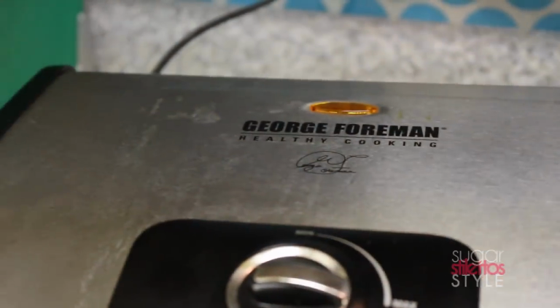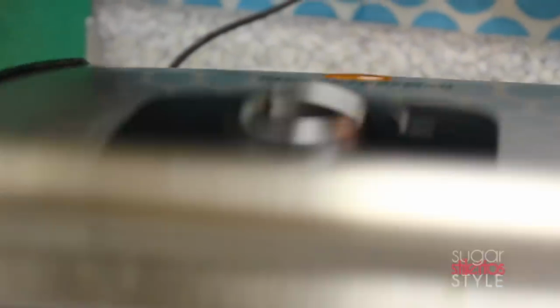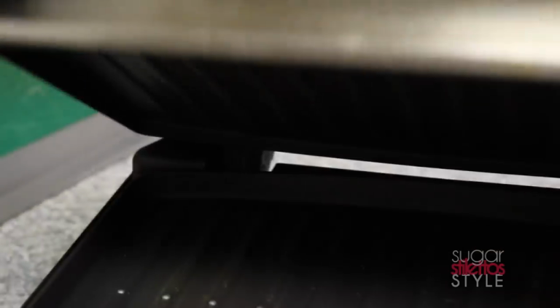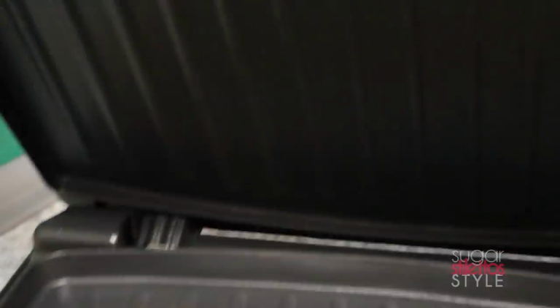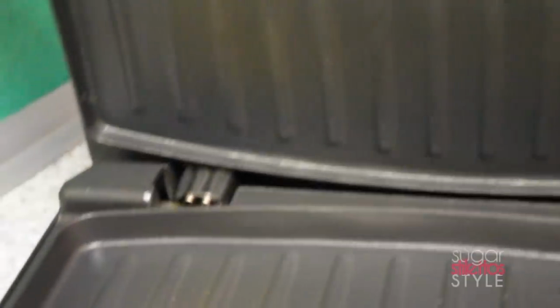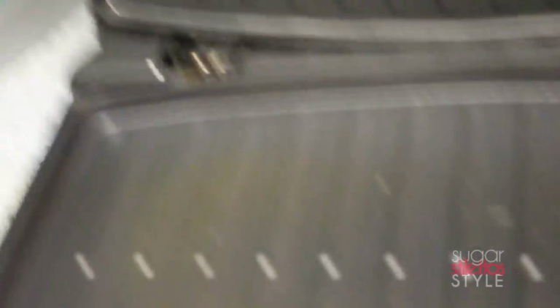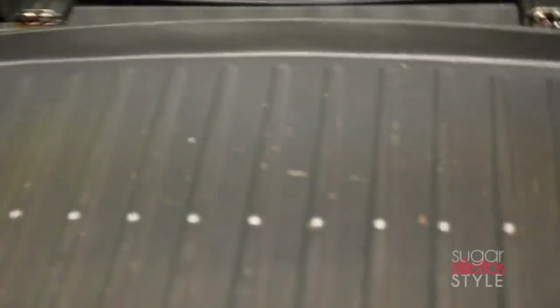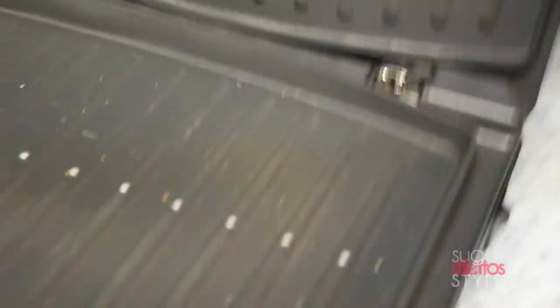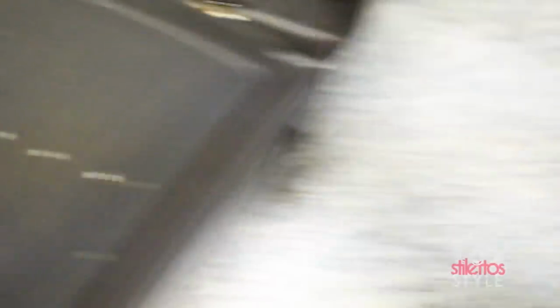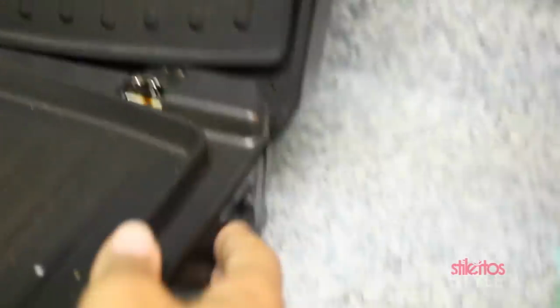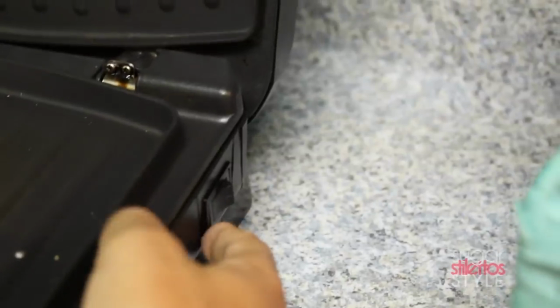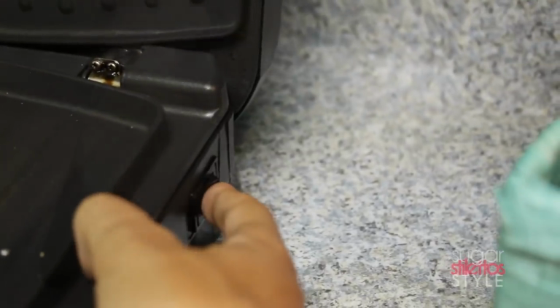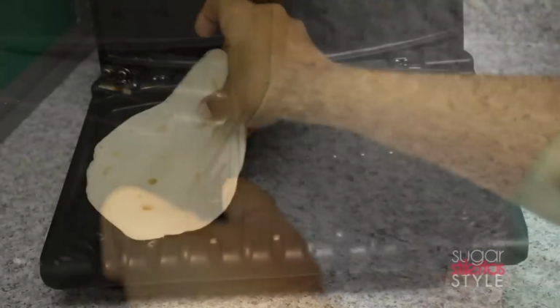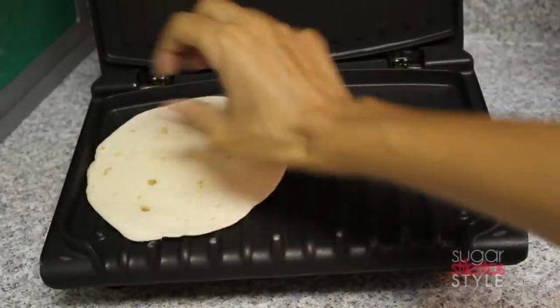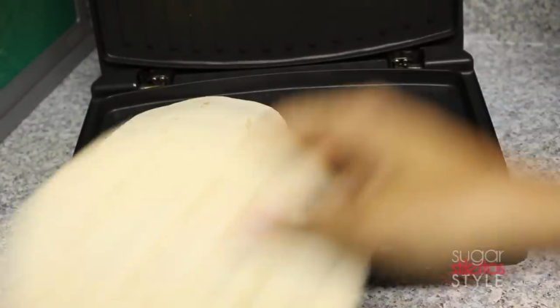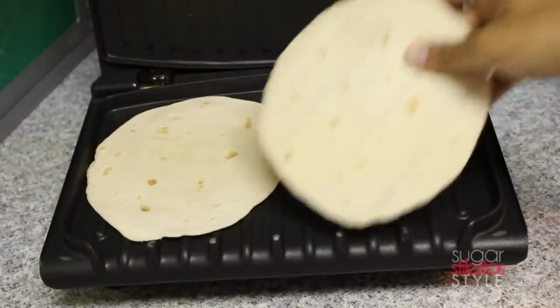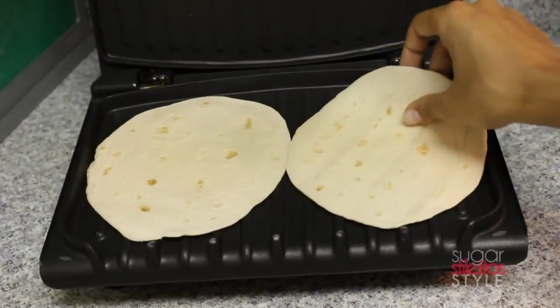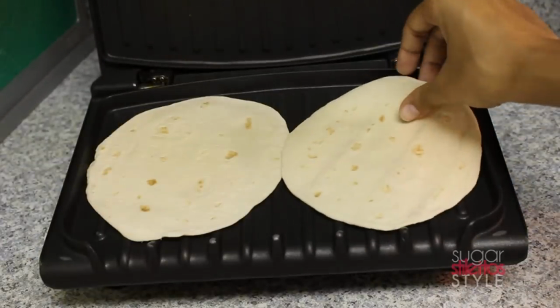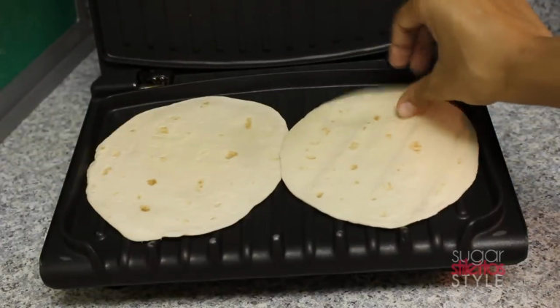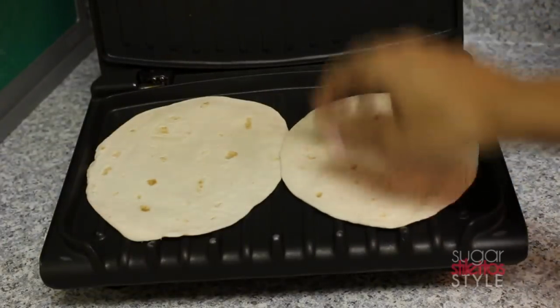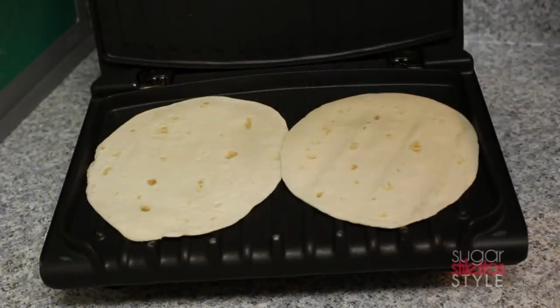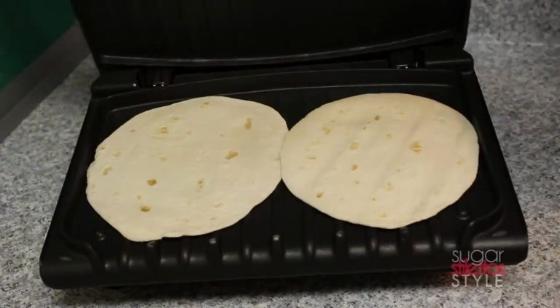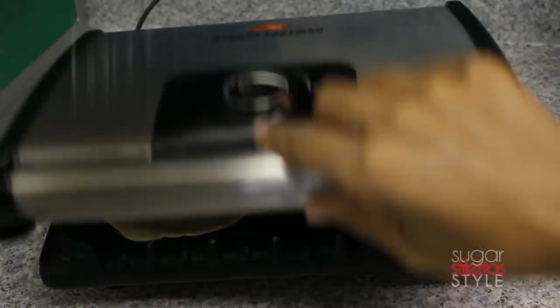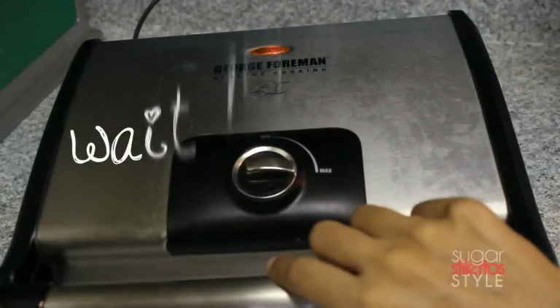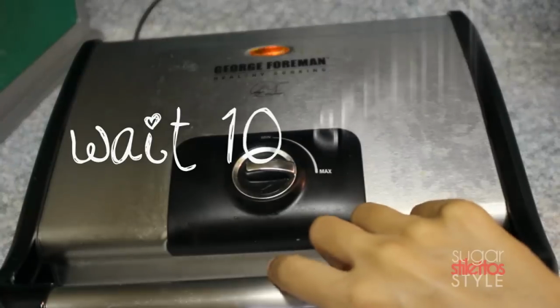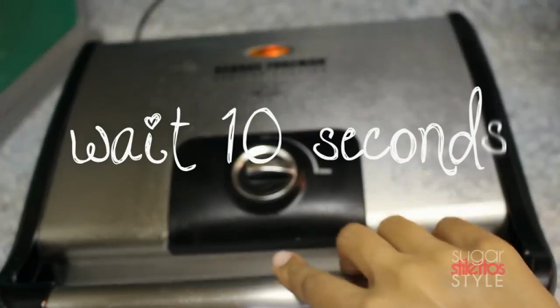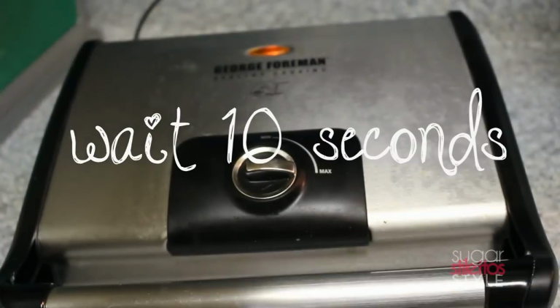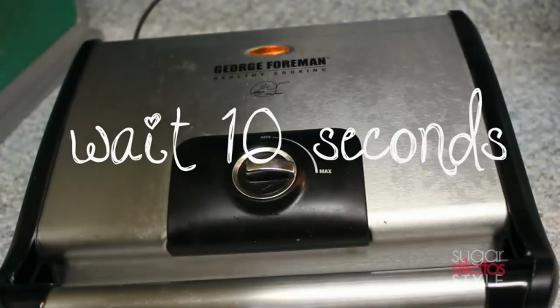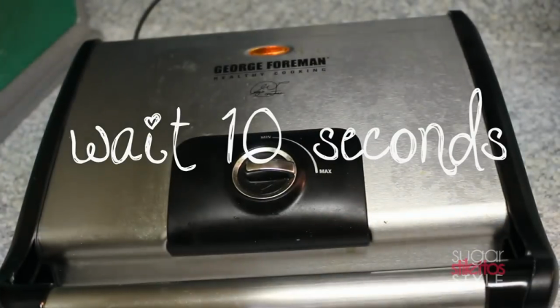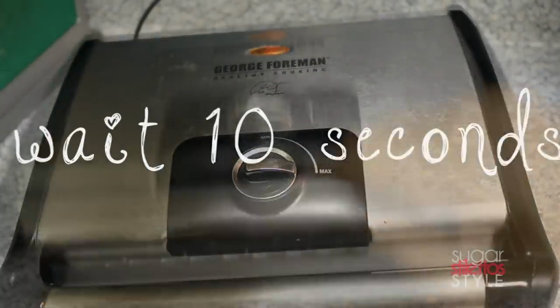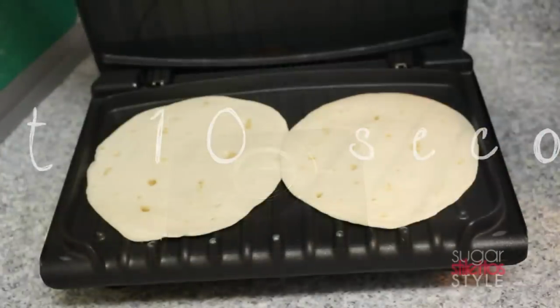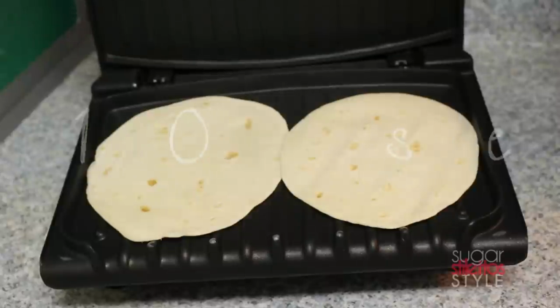I'm going to be making this on my George Foreman grill. You can totally make this on your stovetop — I just use the George Foreman grill because it's a lot quicker. We're going to start by putting the flour tortillas on the grill for about 10 seconds.